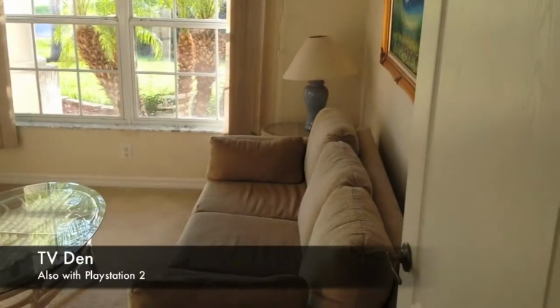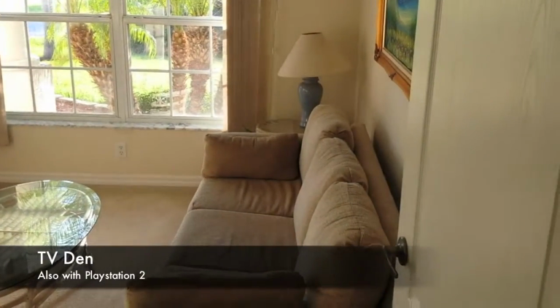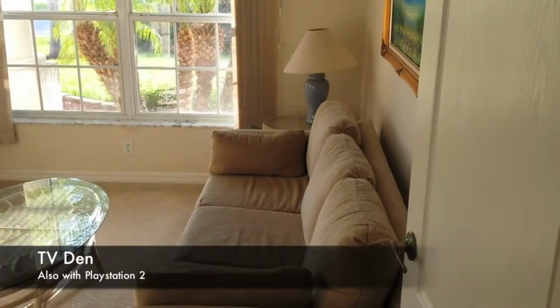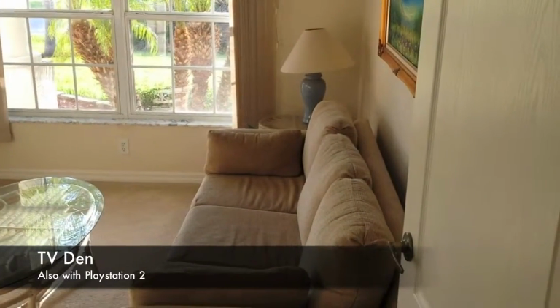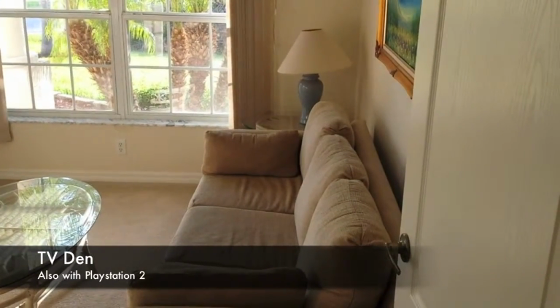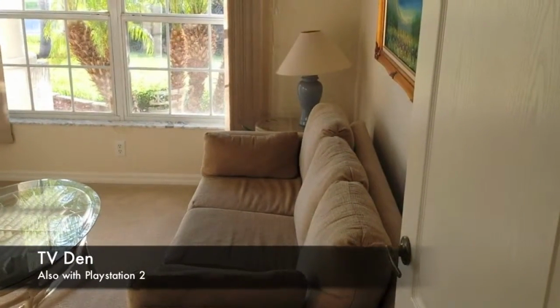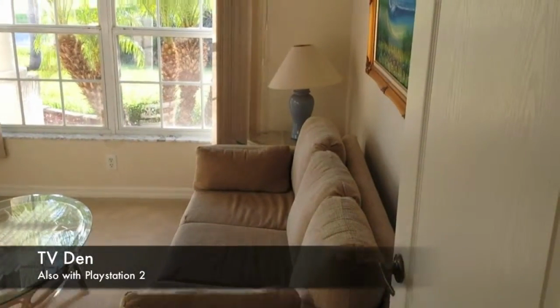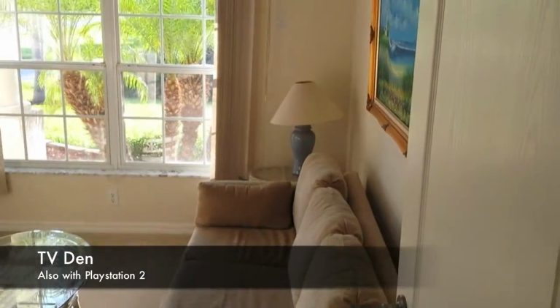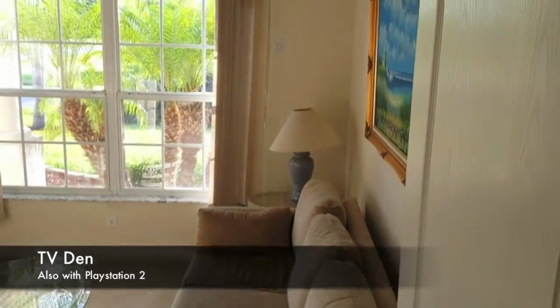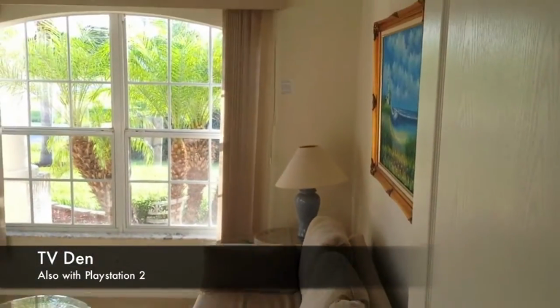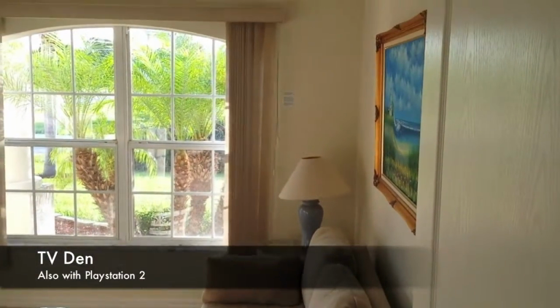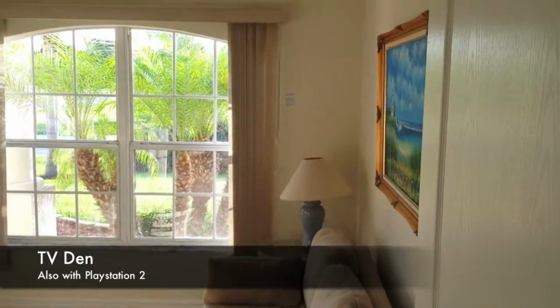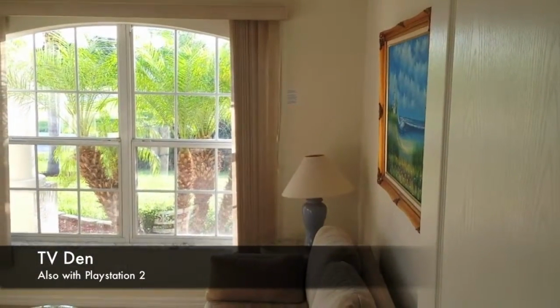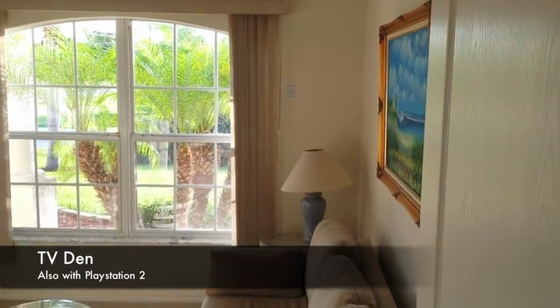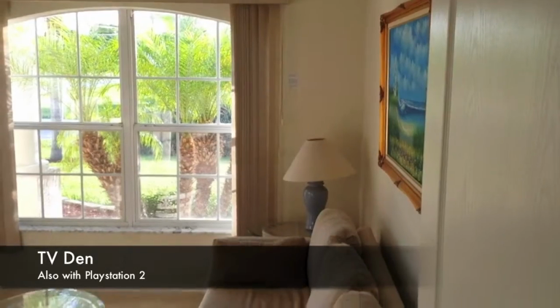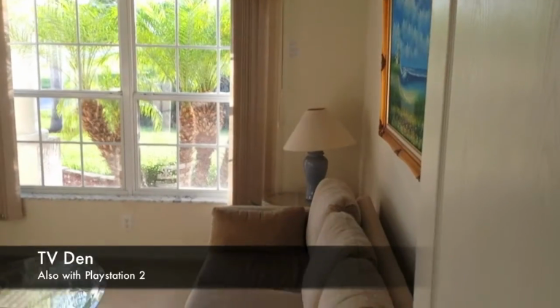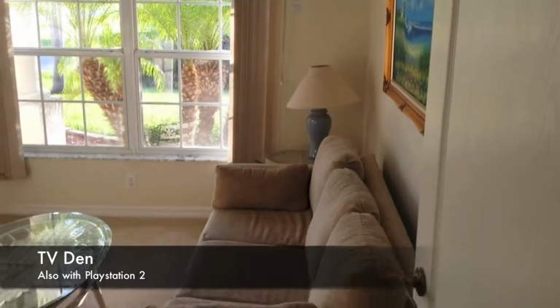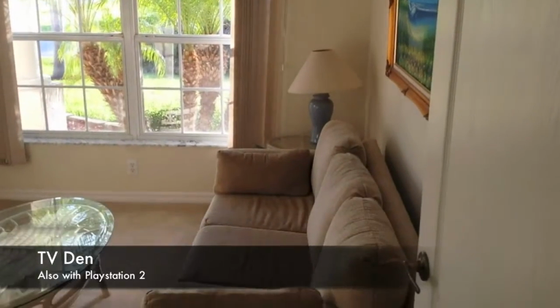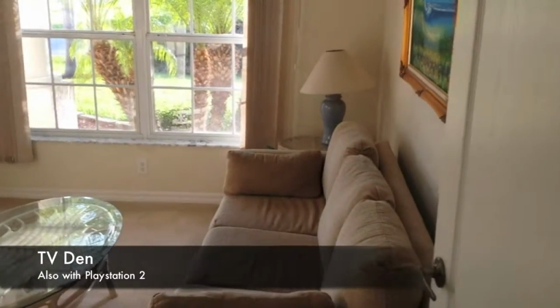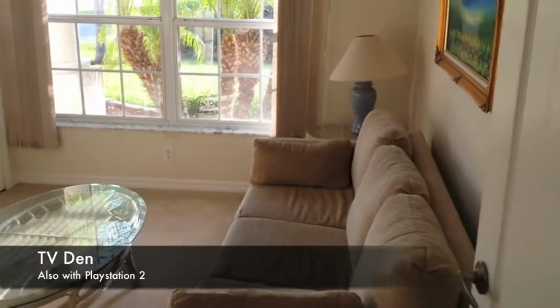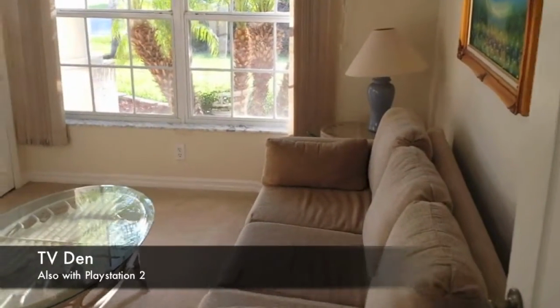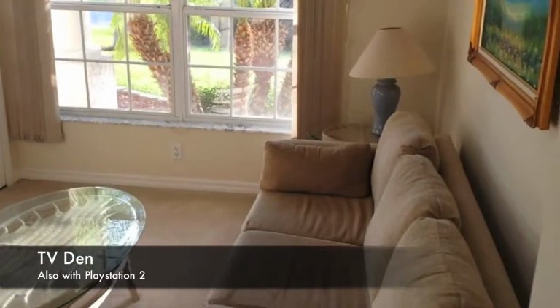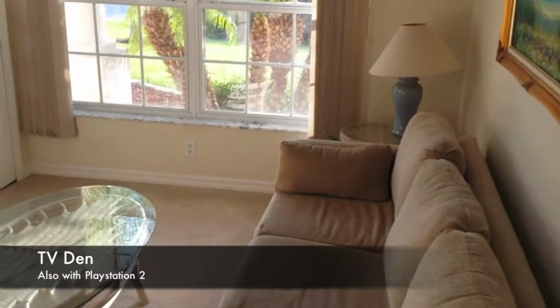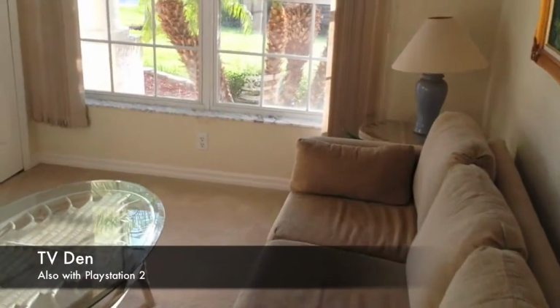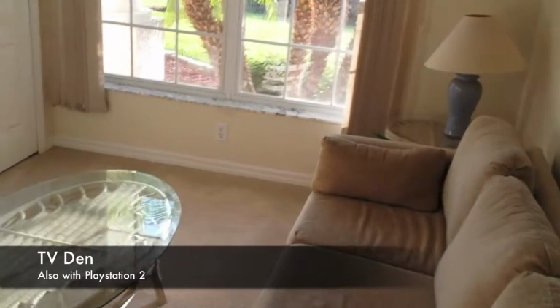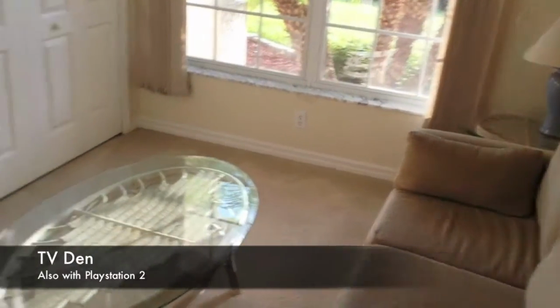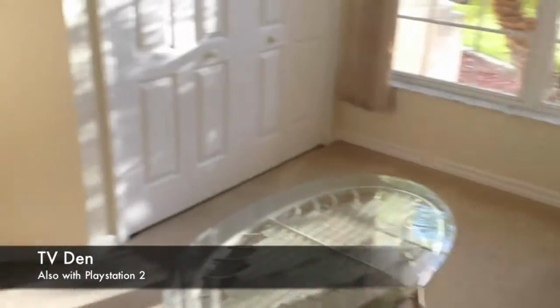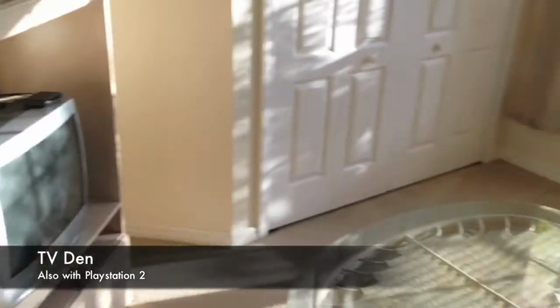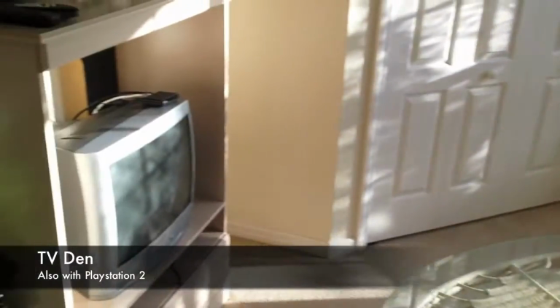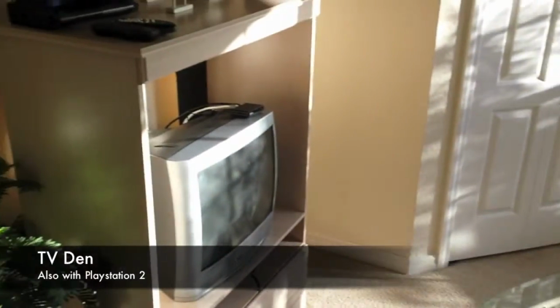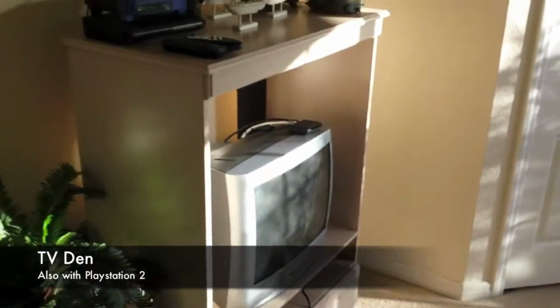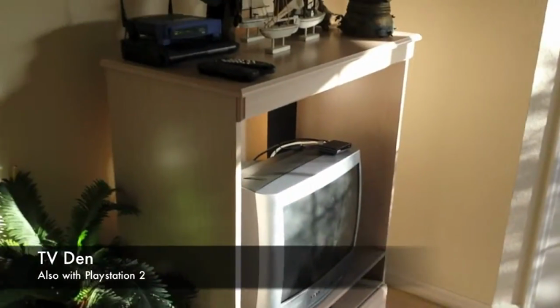This is the TV den. It's like a spare room in the house, but it has a PlayStation 2 and in the wardrobe there you'll find some games.